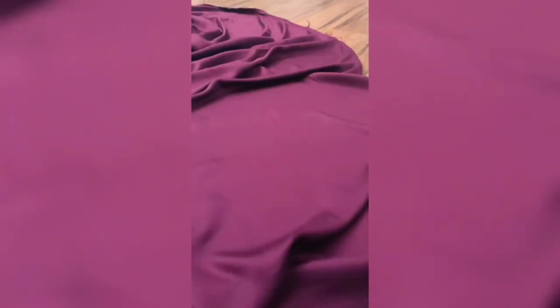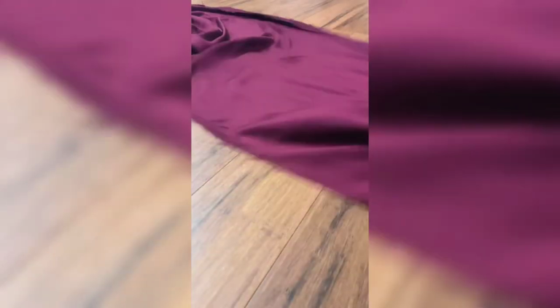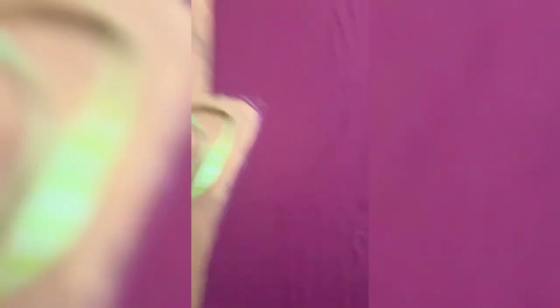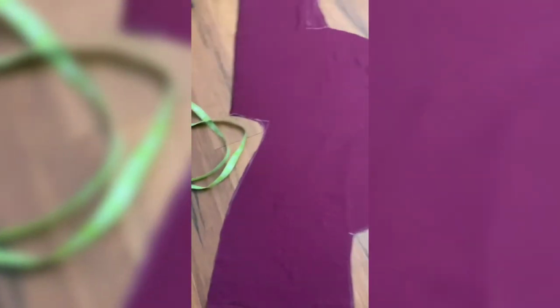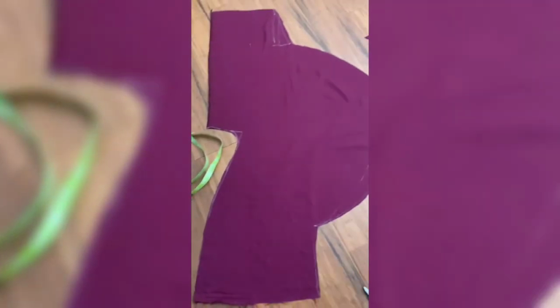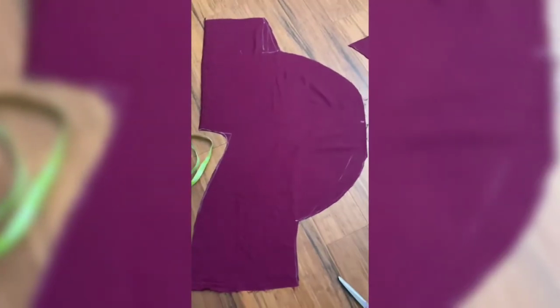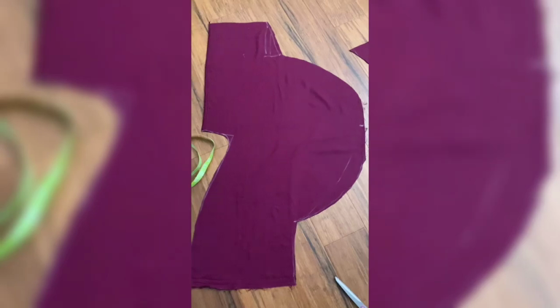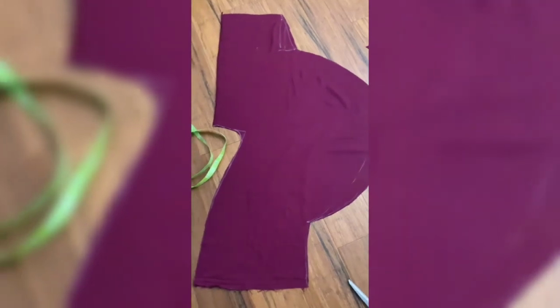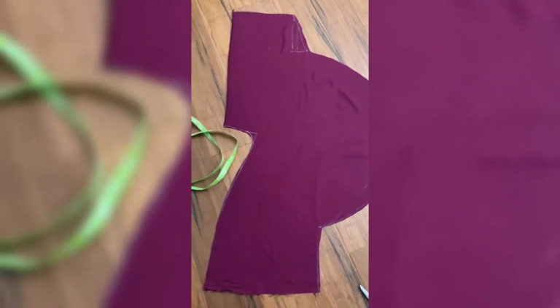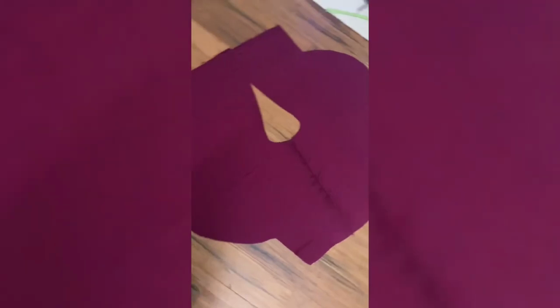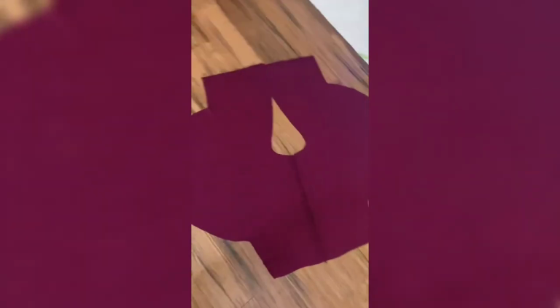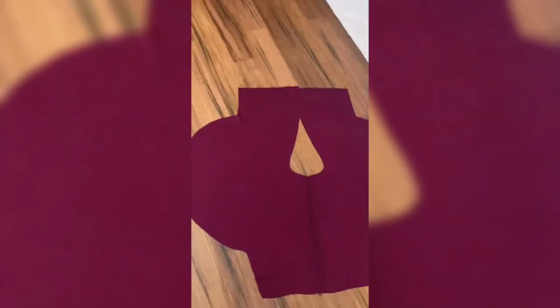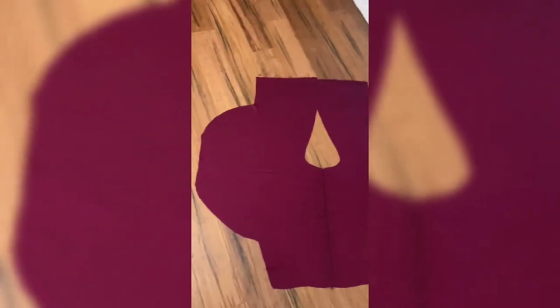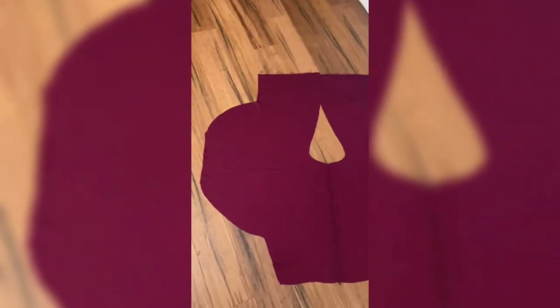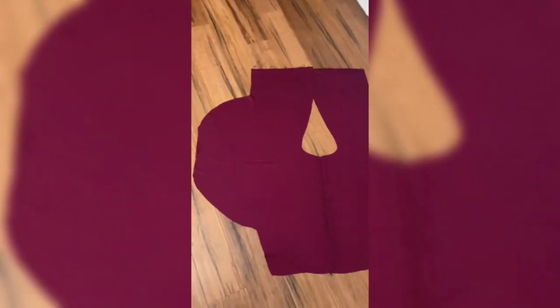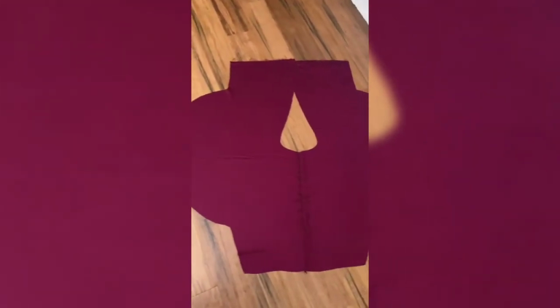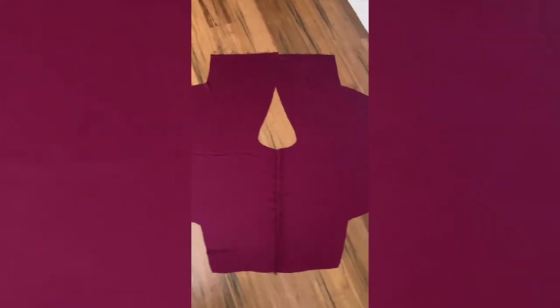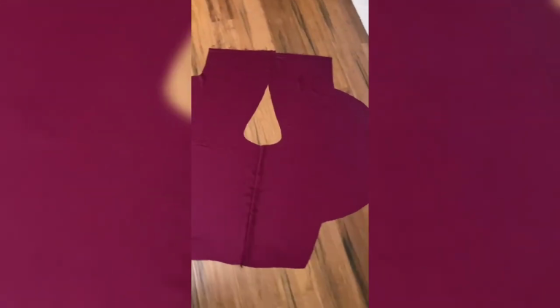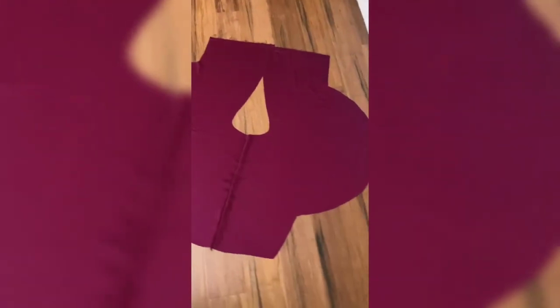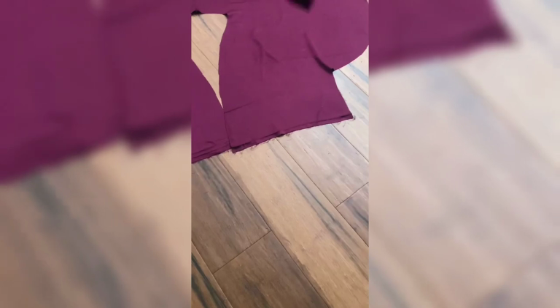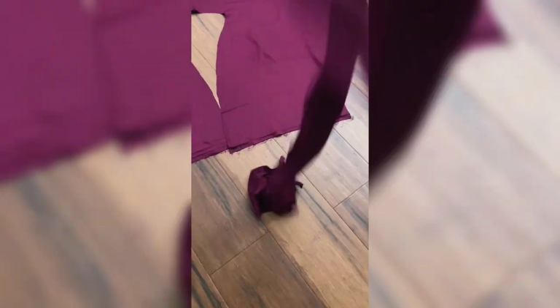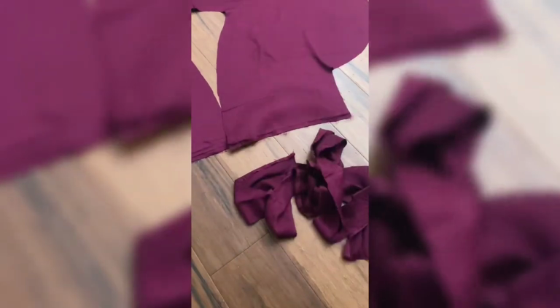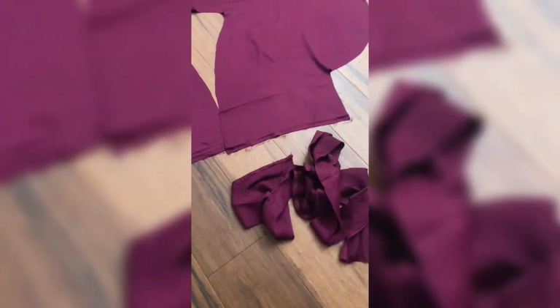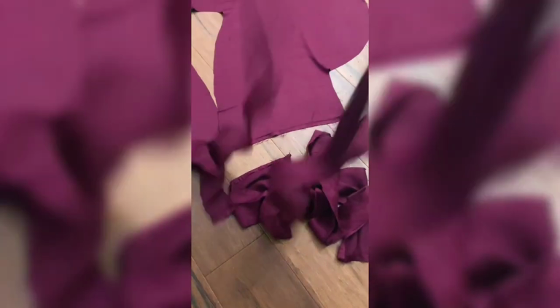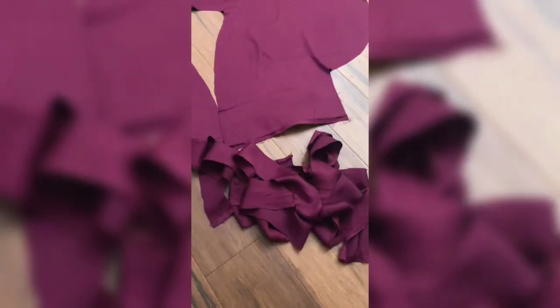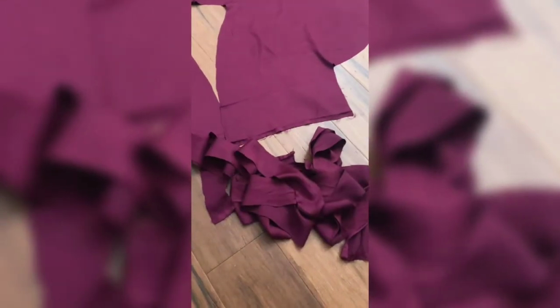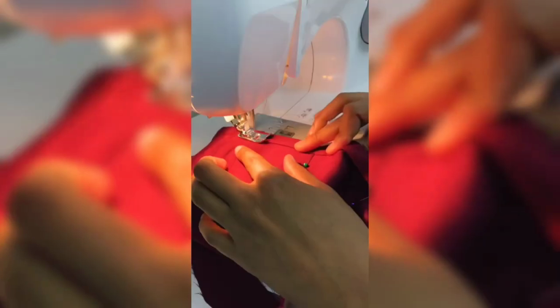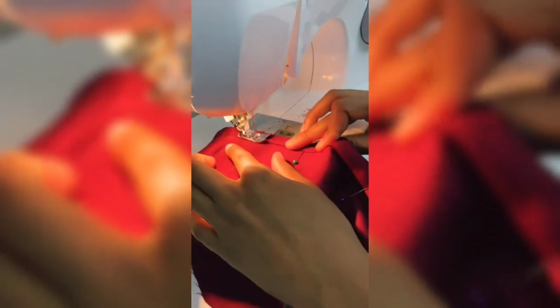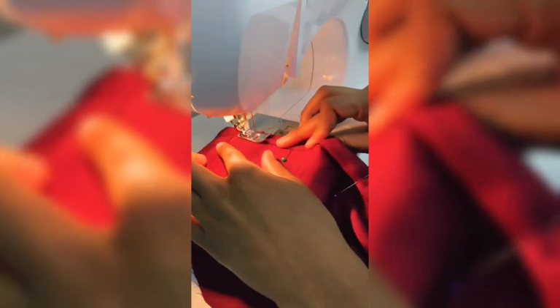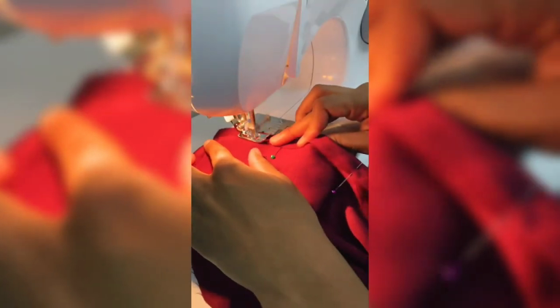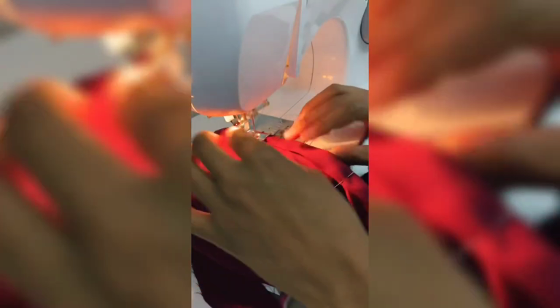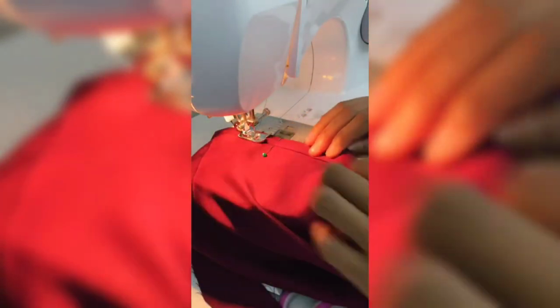I received my inspiration from a tutorial that I had seen, and I will link it in the description box for you. I use bias tape for the waistline and neck, and I attach that to the top.